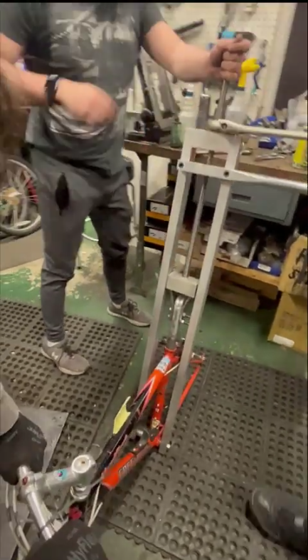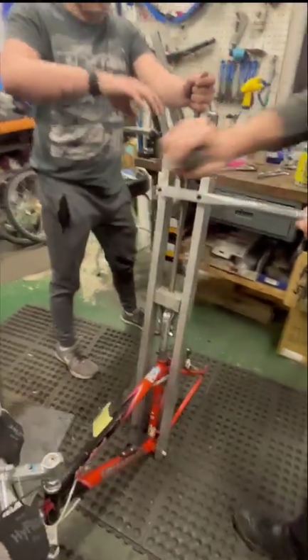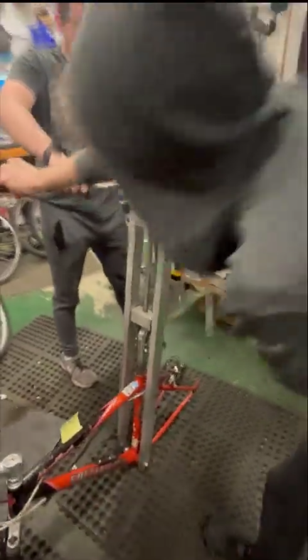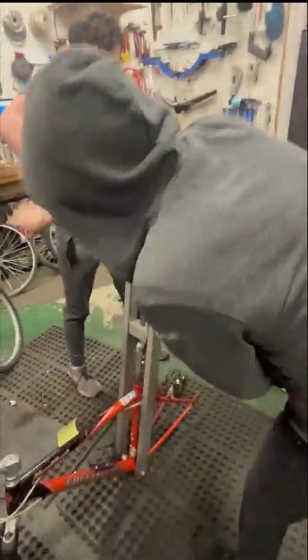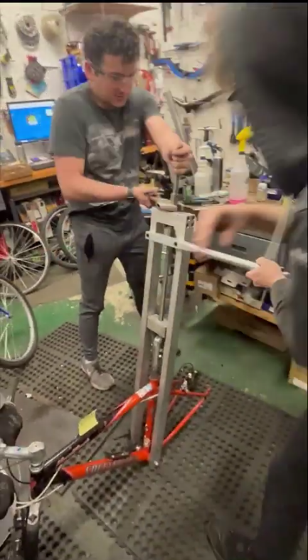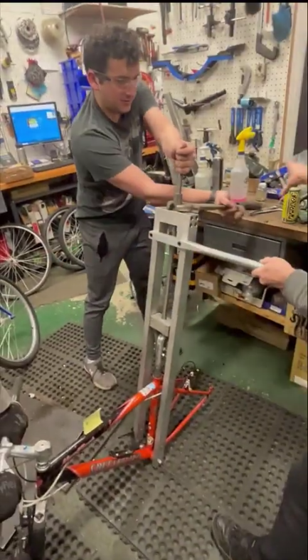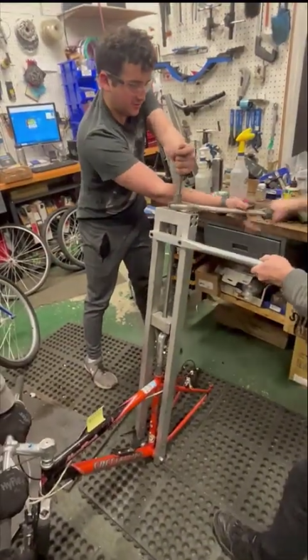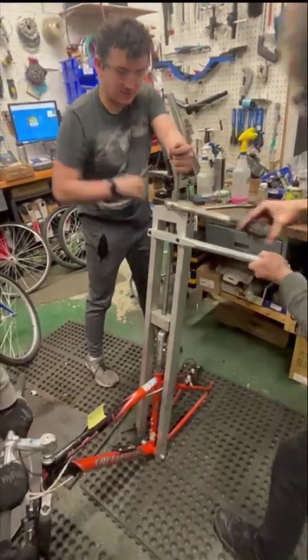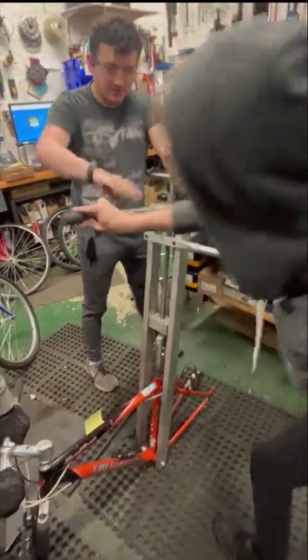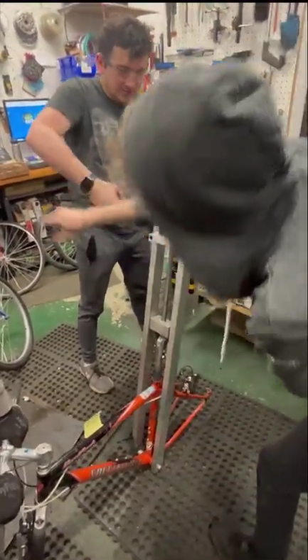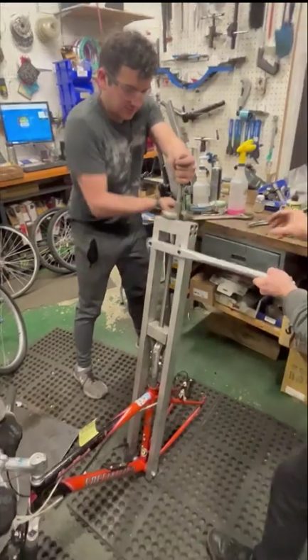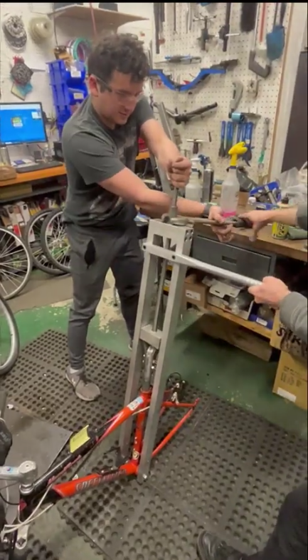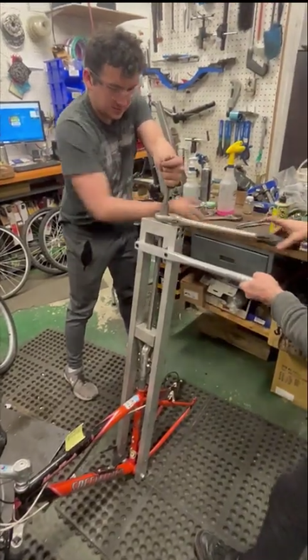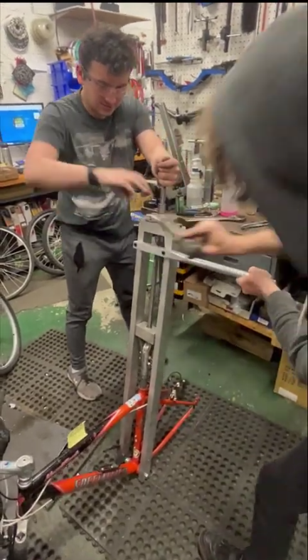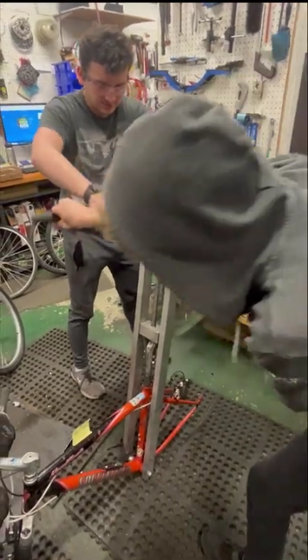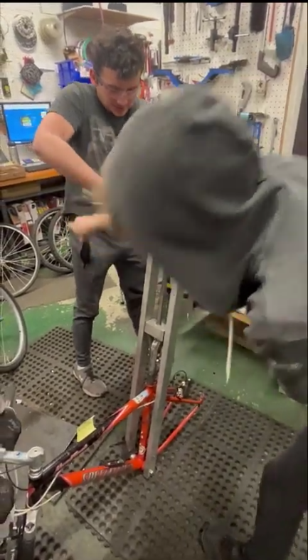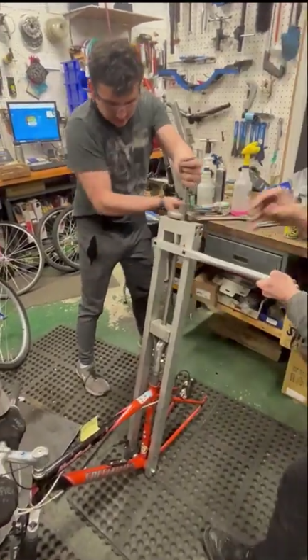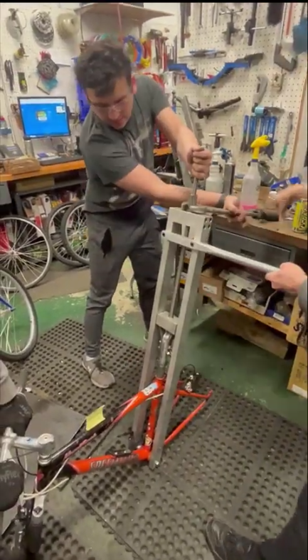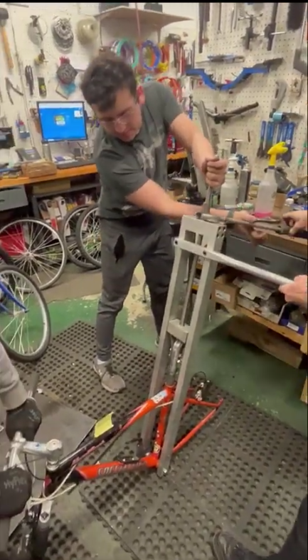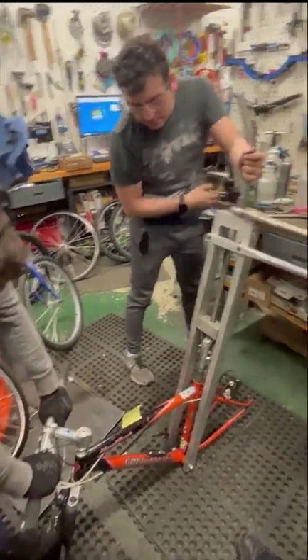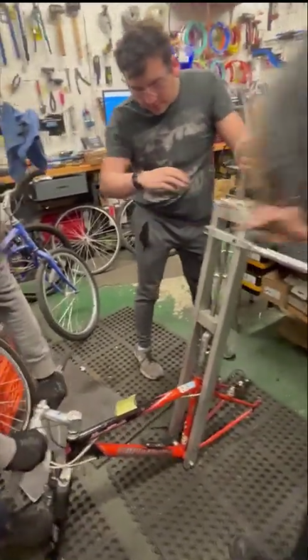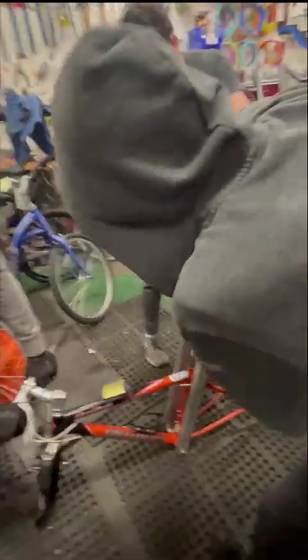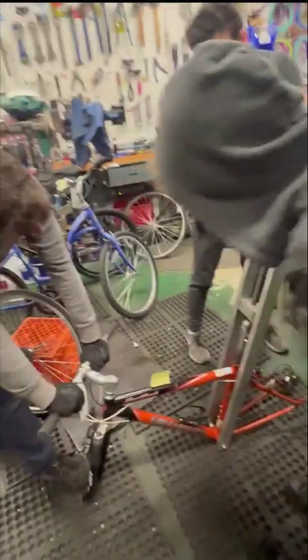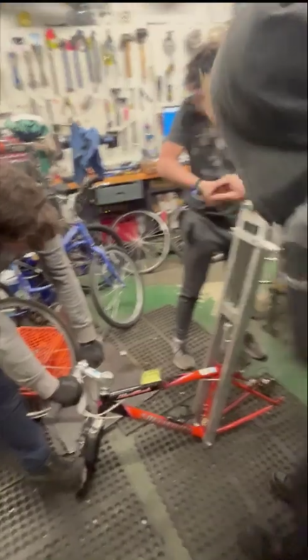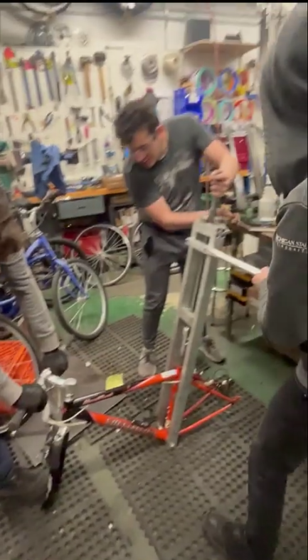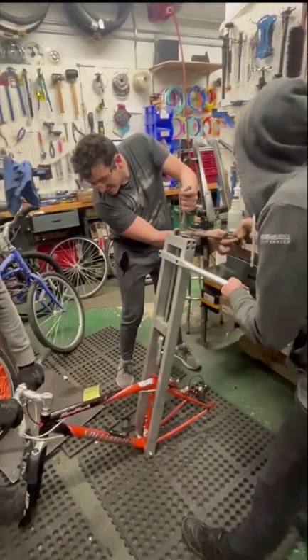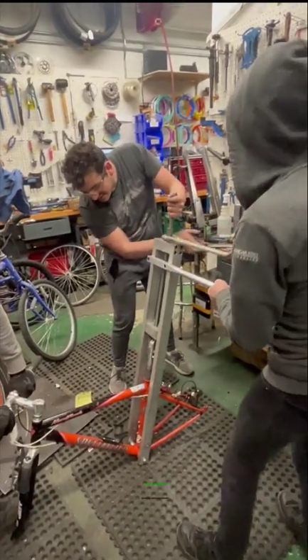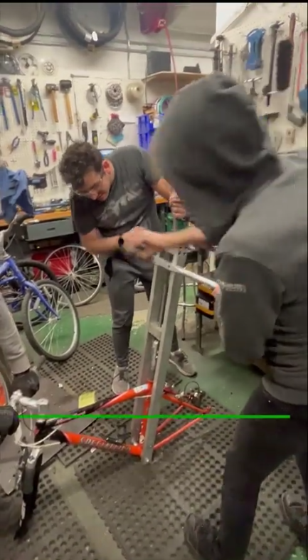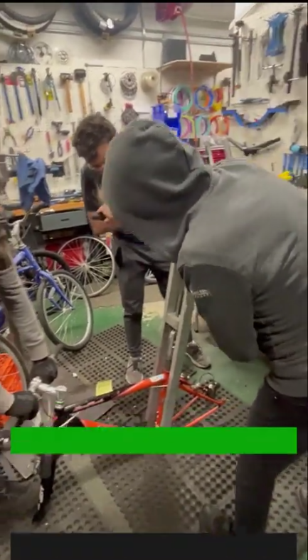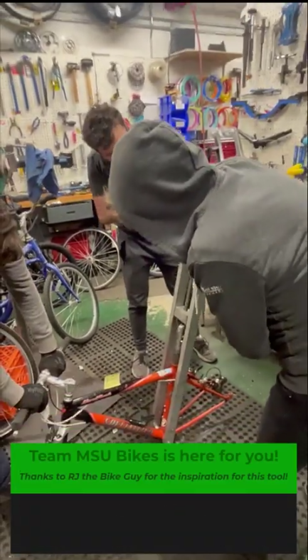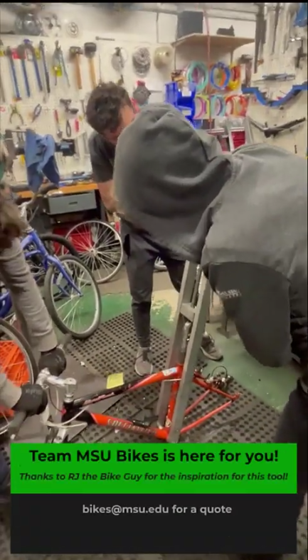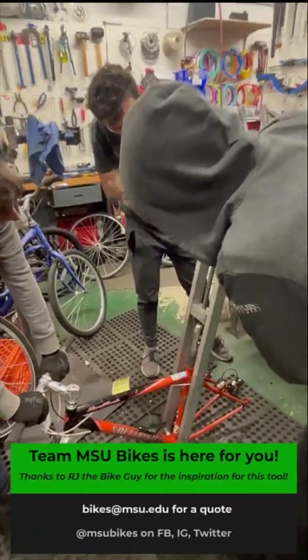Nice — it just does not want to come out. There she goes! We win! One more for Team MSU Bikes. Thanks.